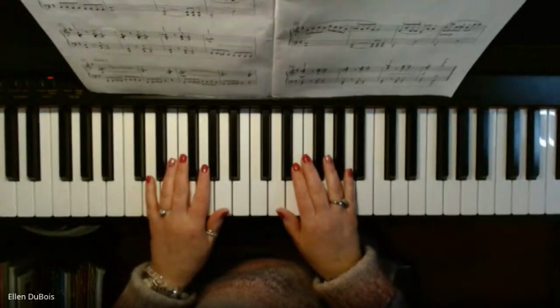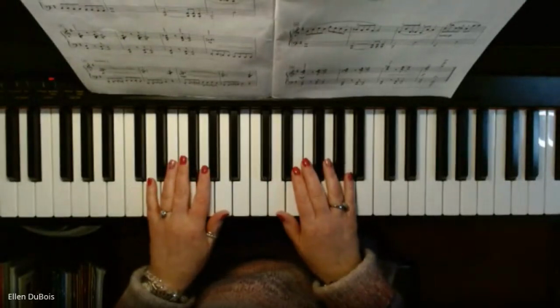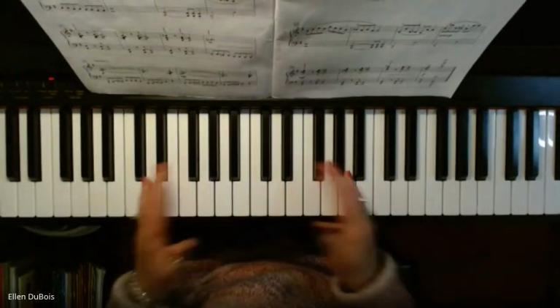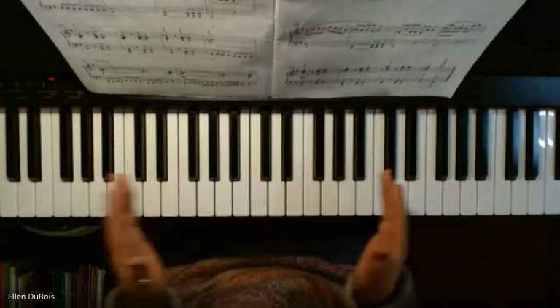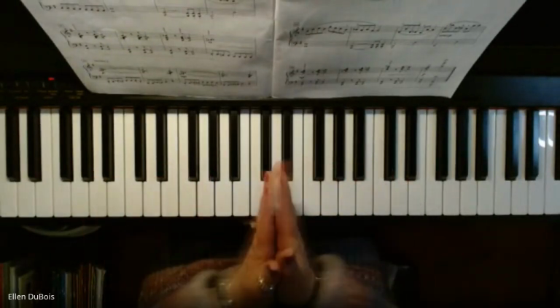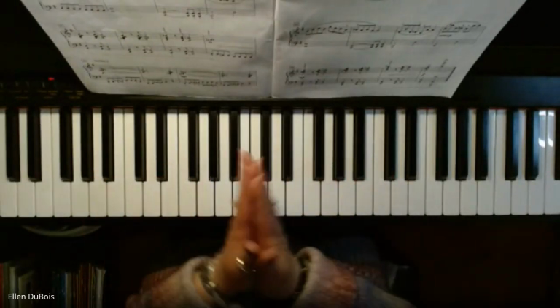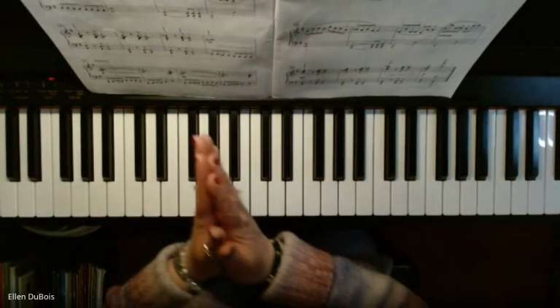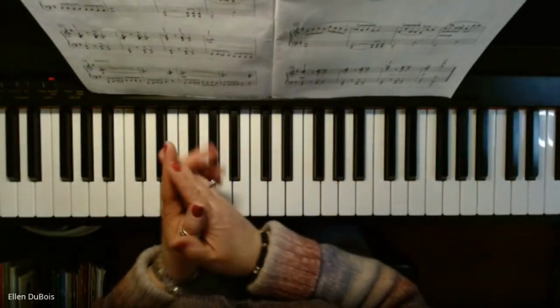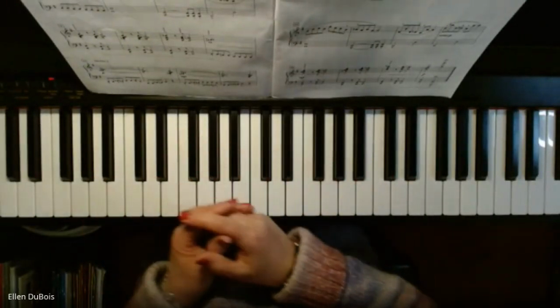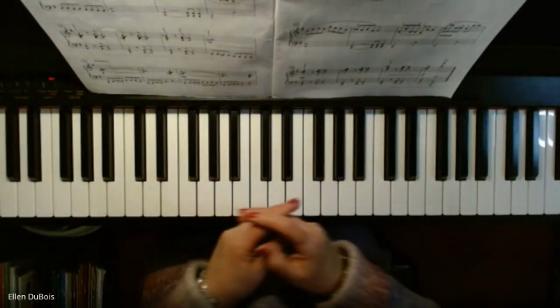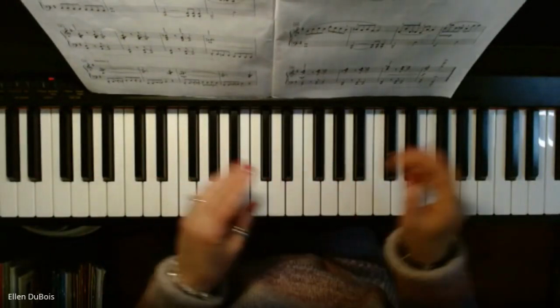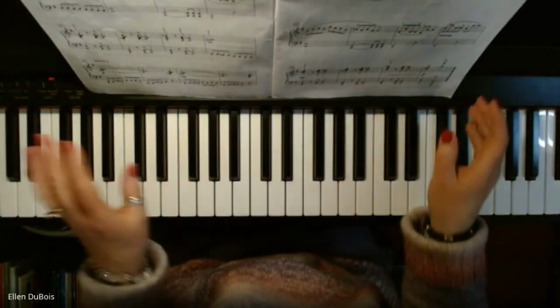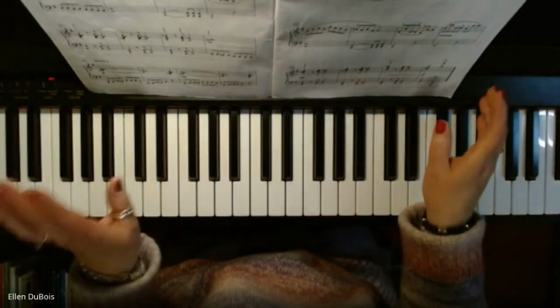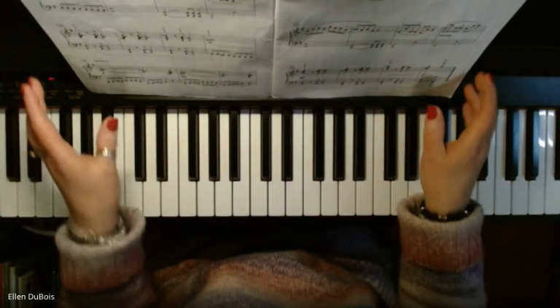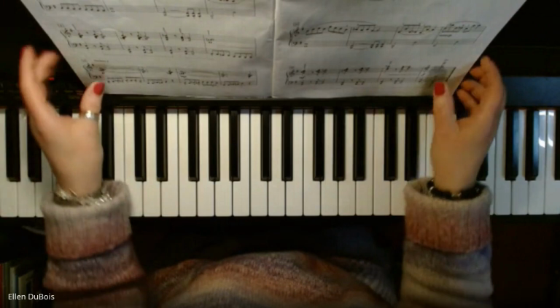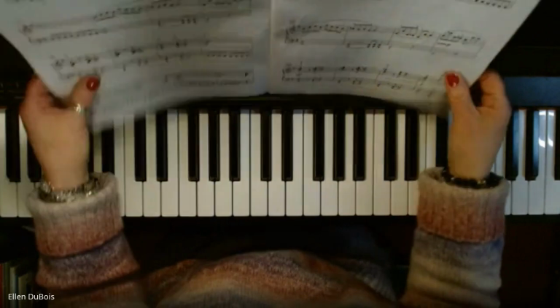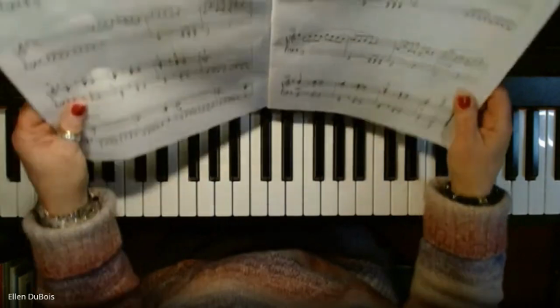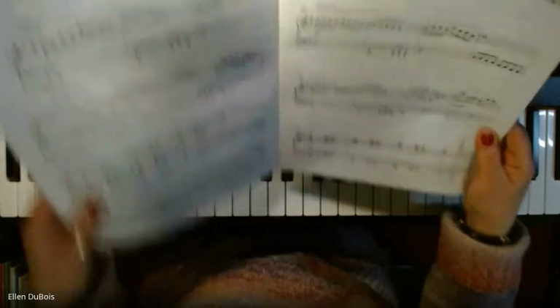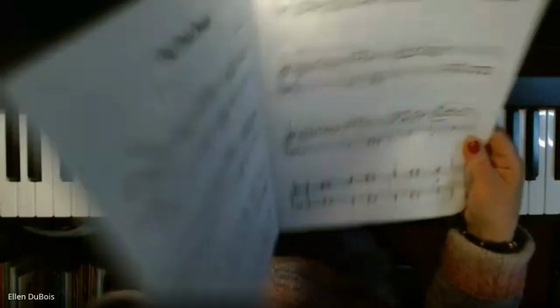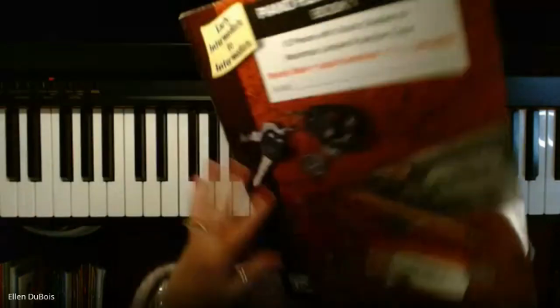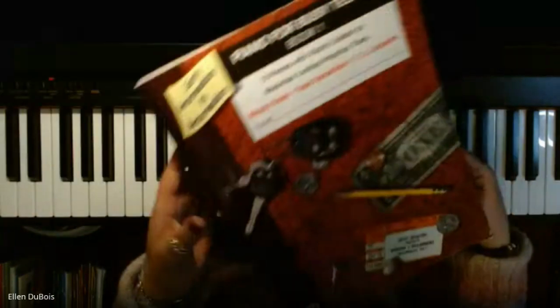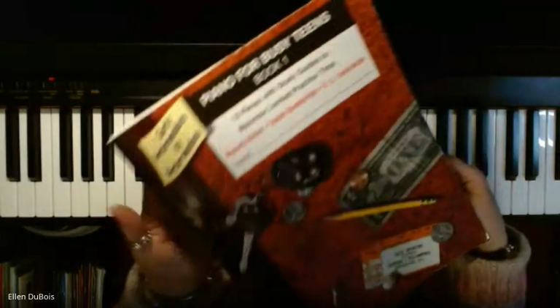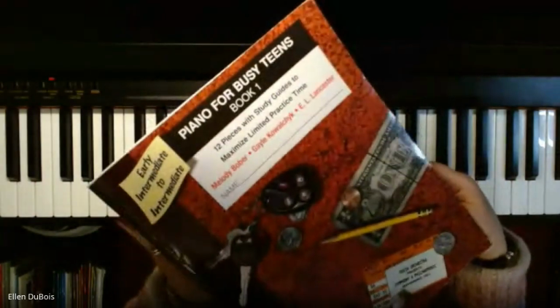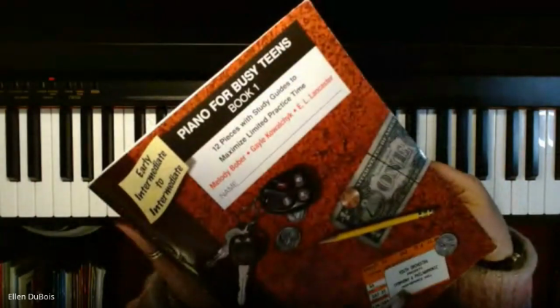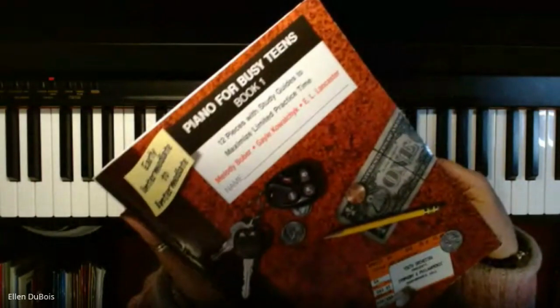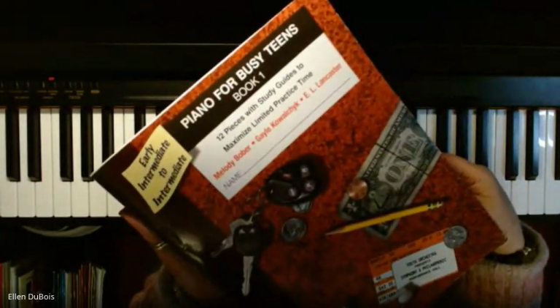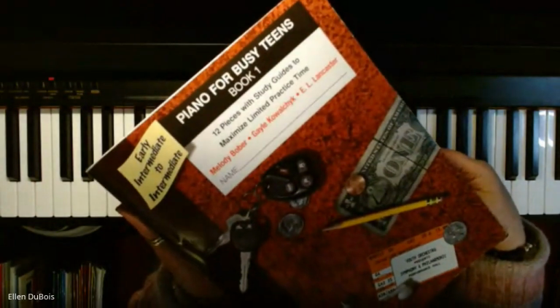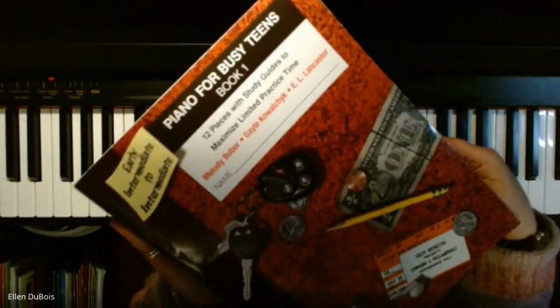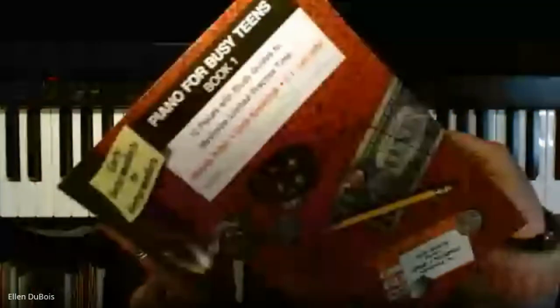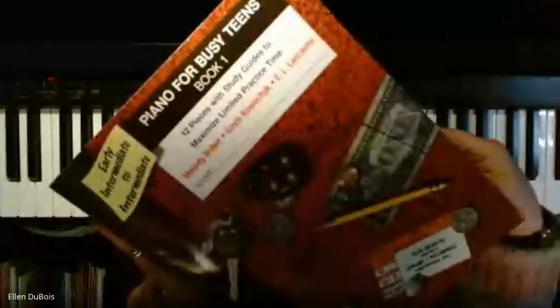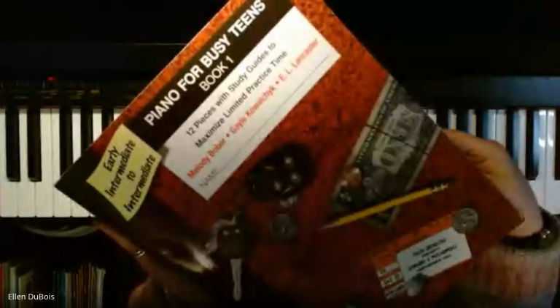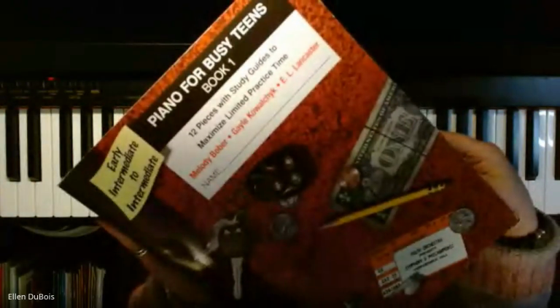Hey everyone, it's Ellen from Rhapsody Music Lessons, and I am working out of the Piano for Busy Teens, book one.